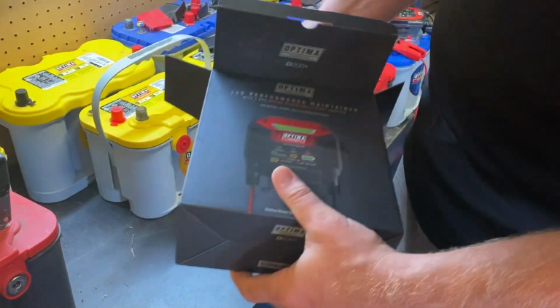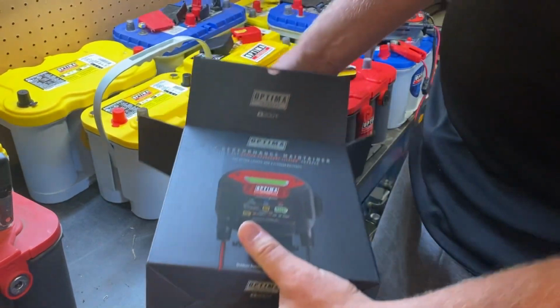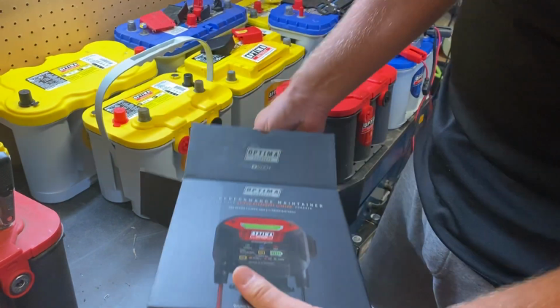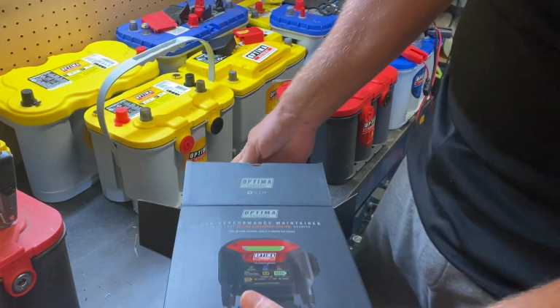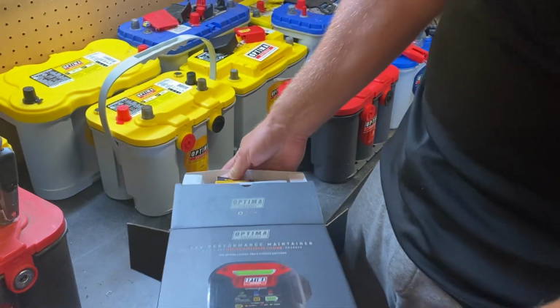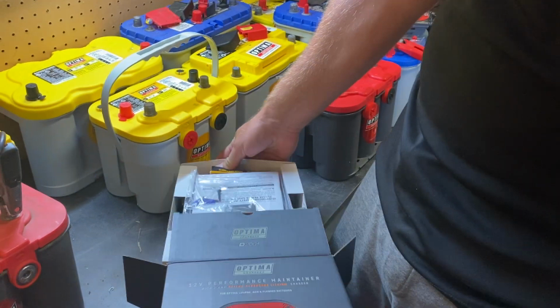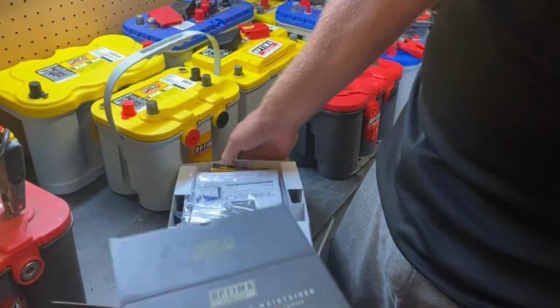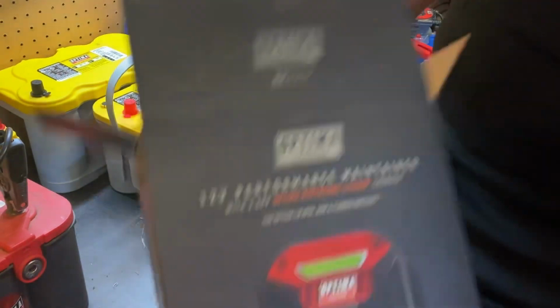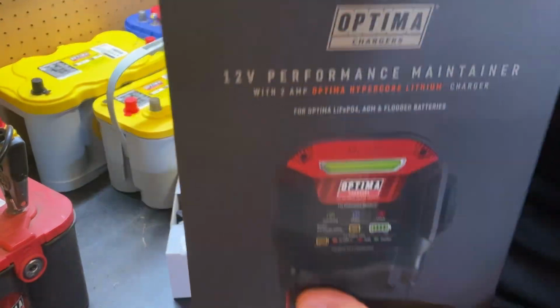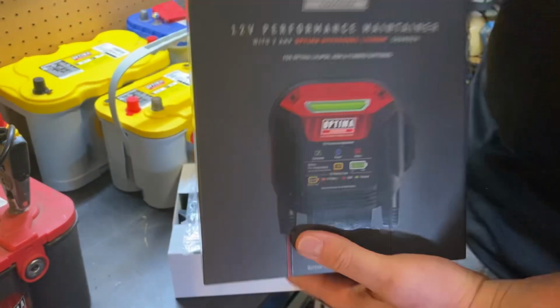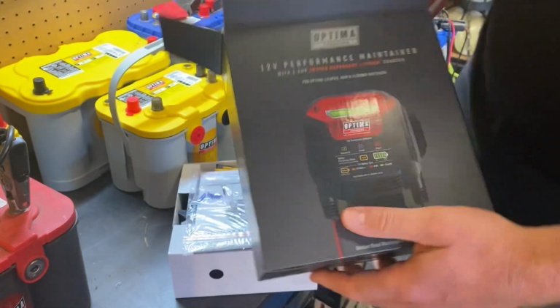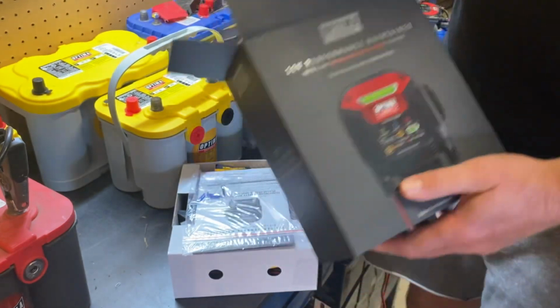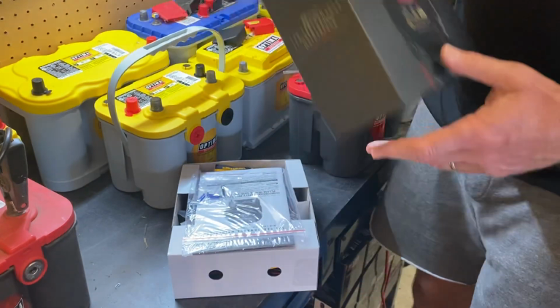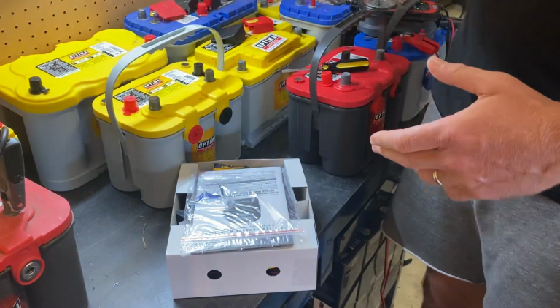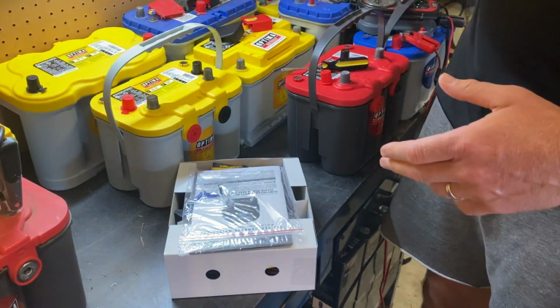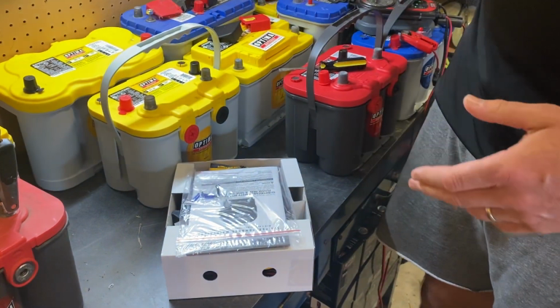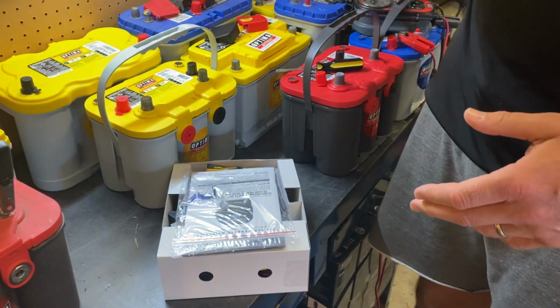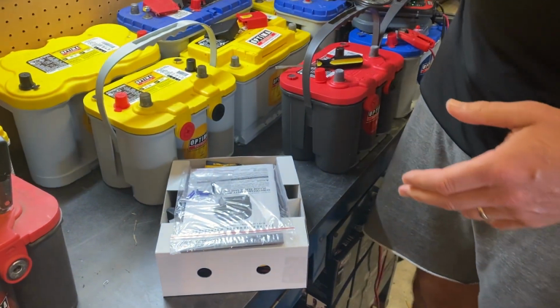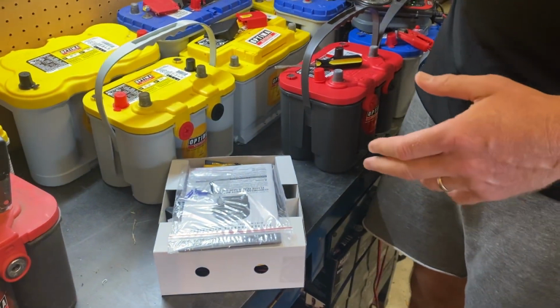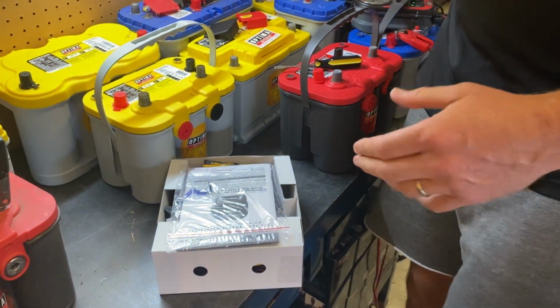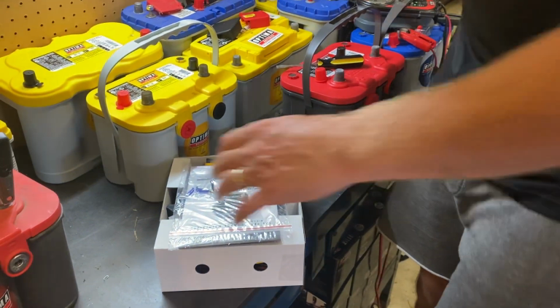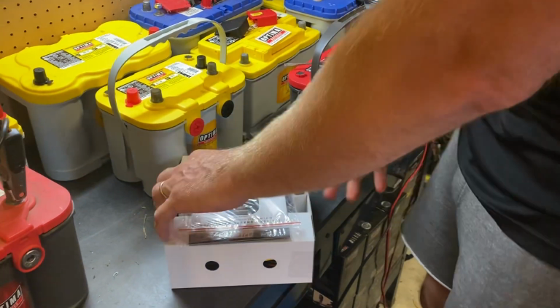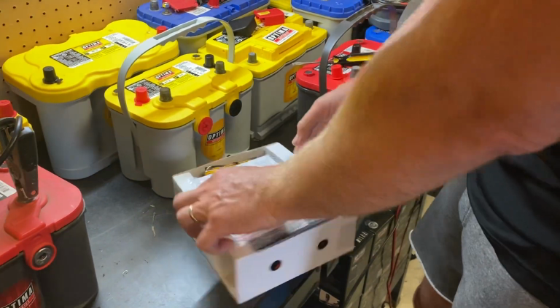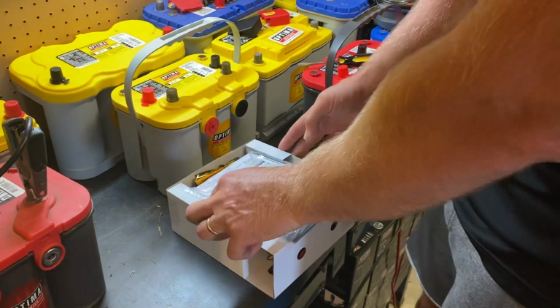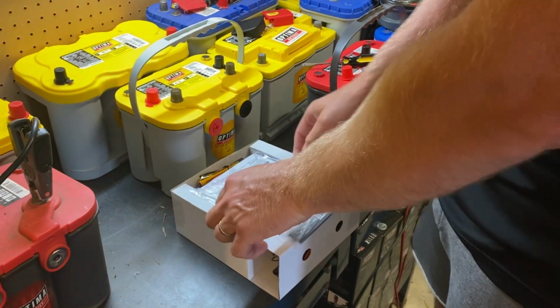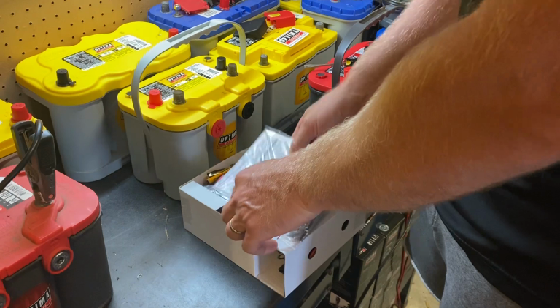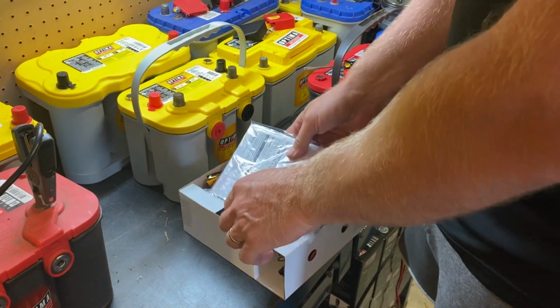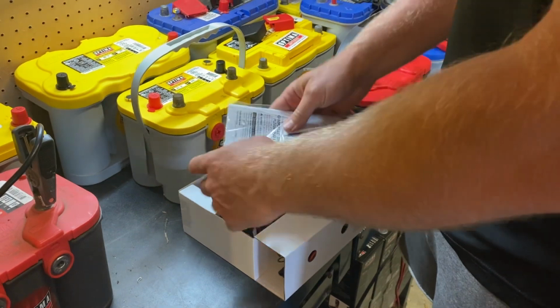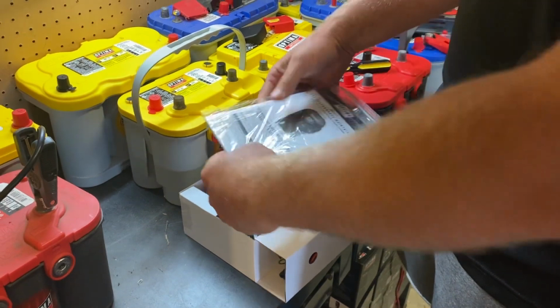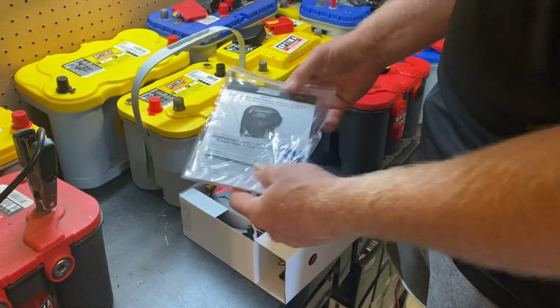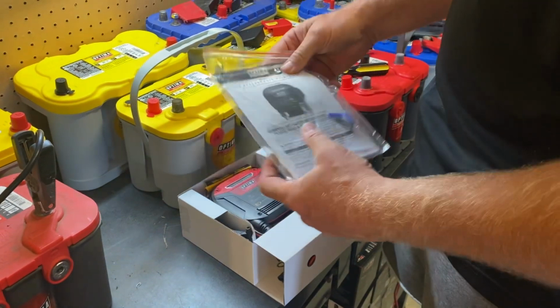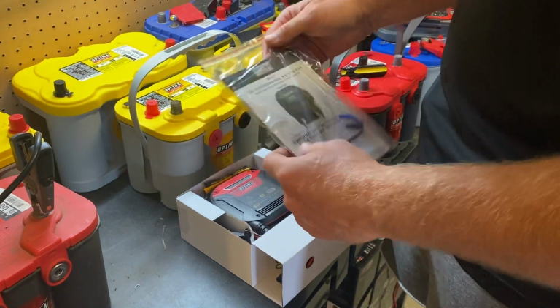This will be available on the Optima website this month — and when I say this month, I'm meaning in May of 2023.